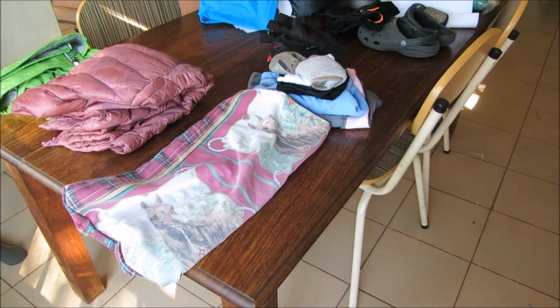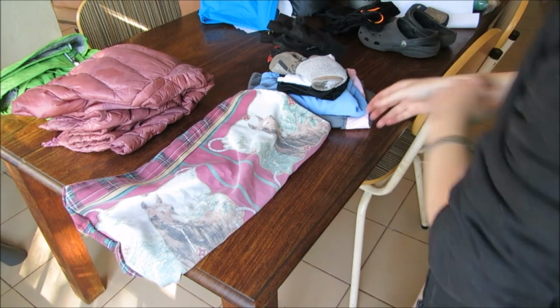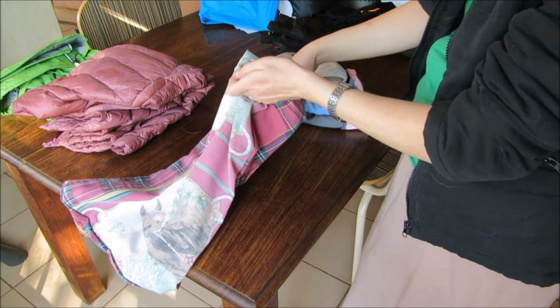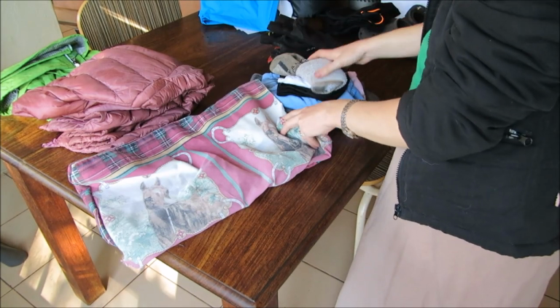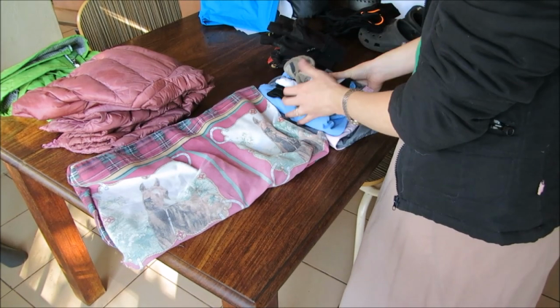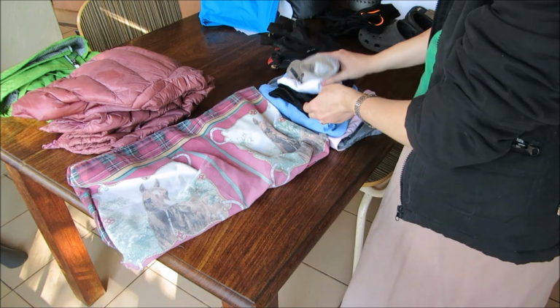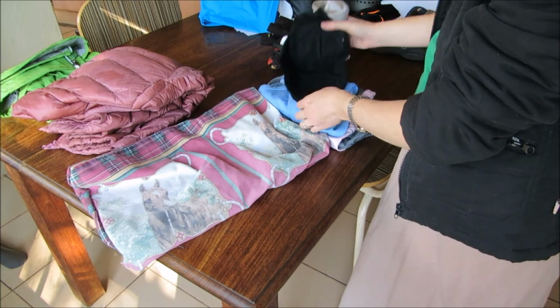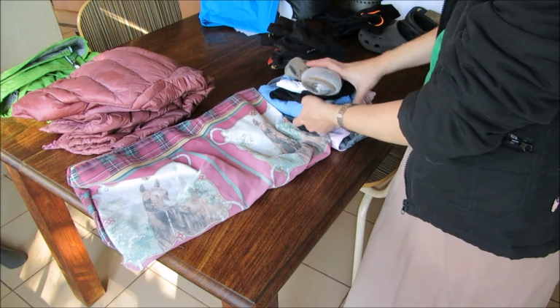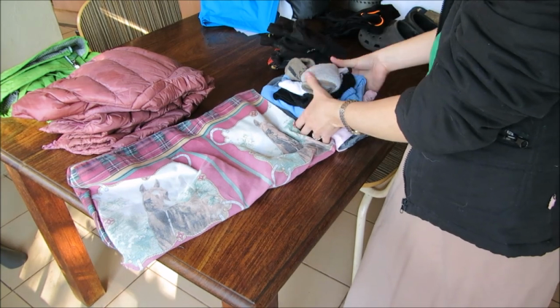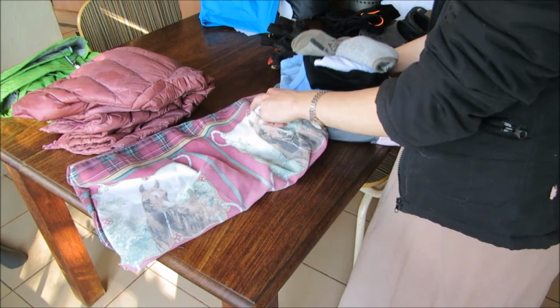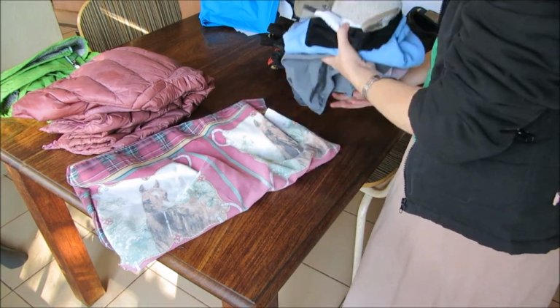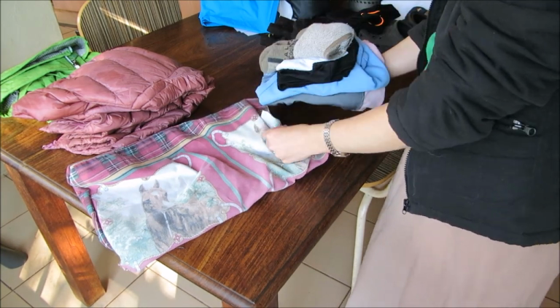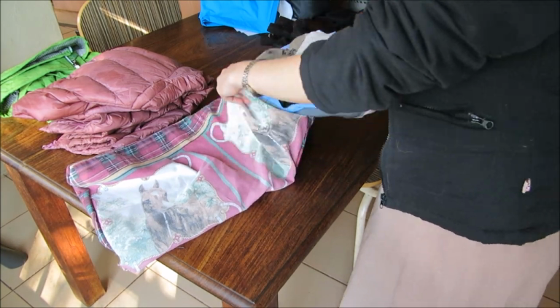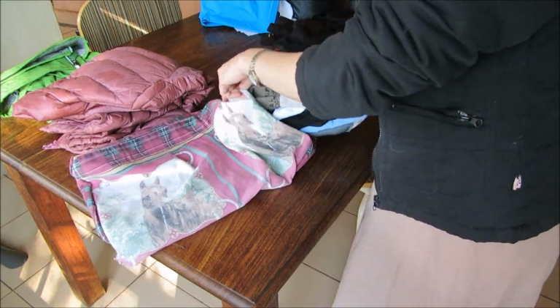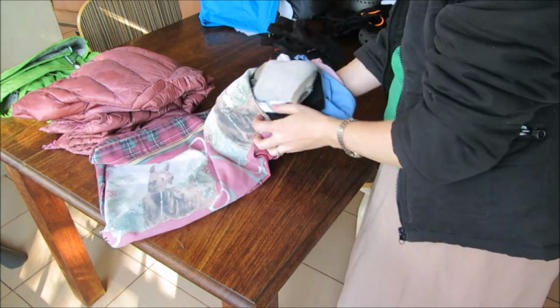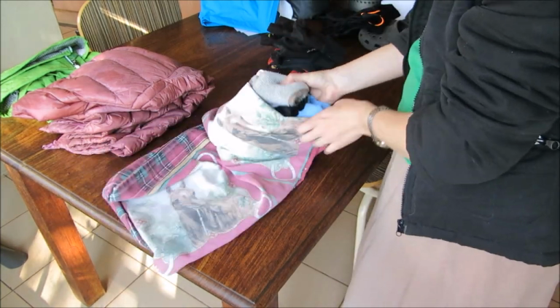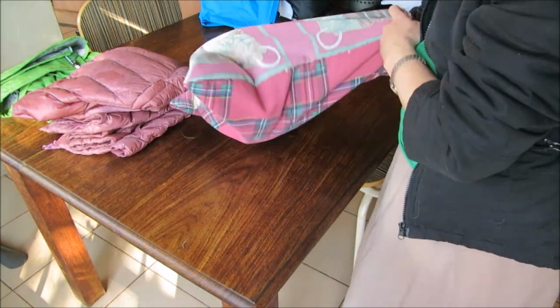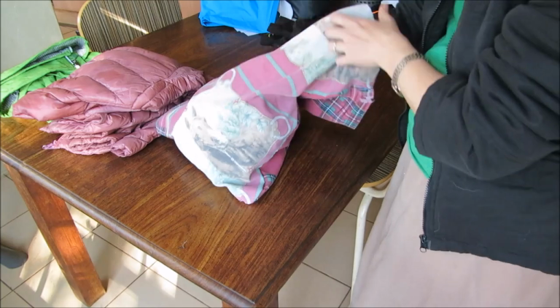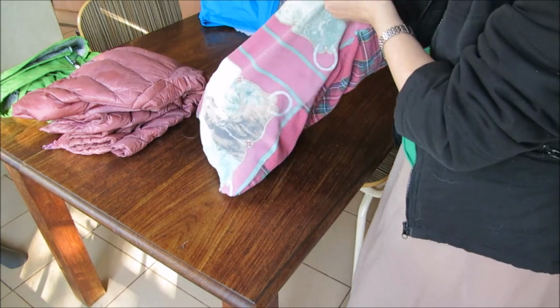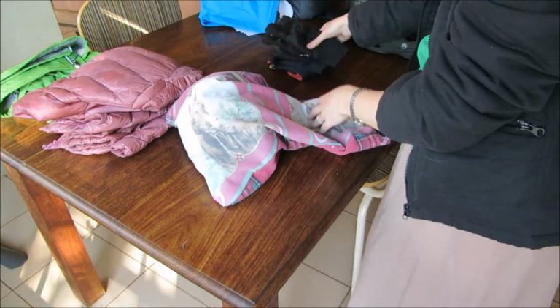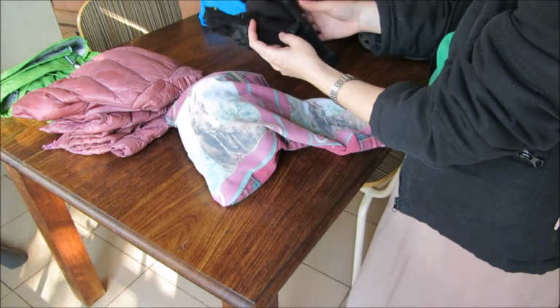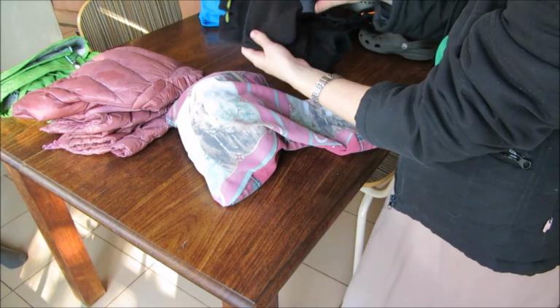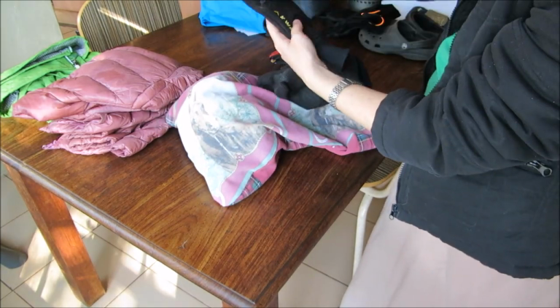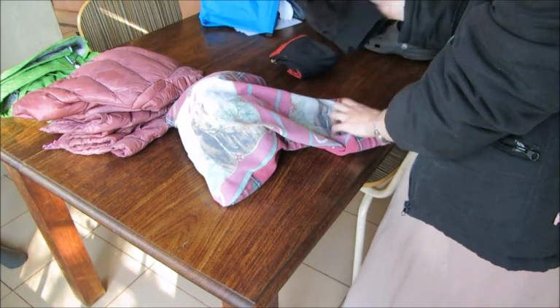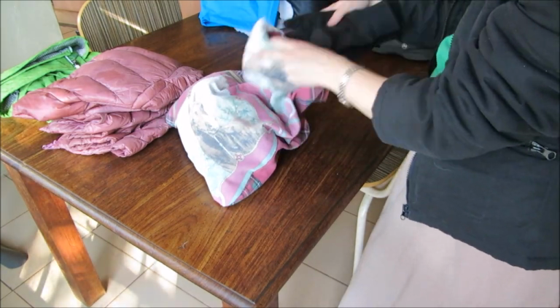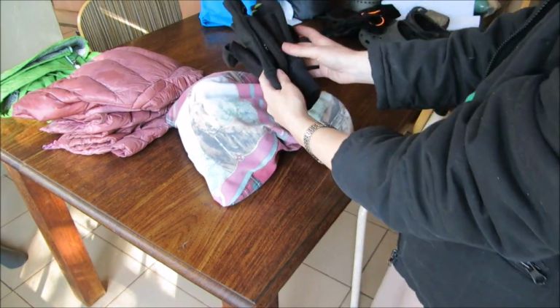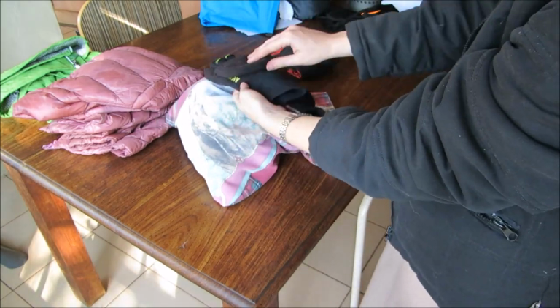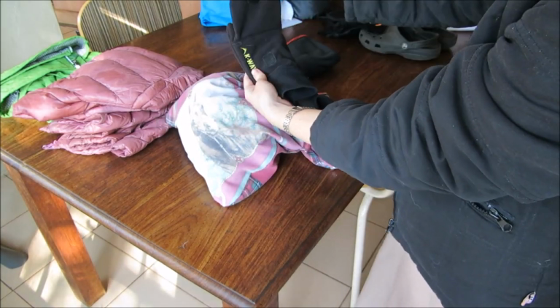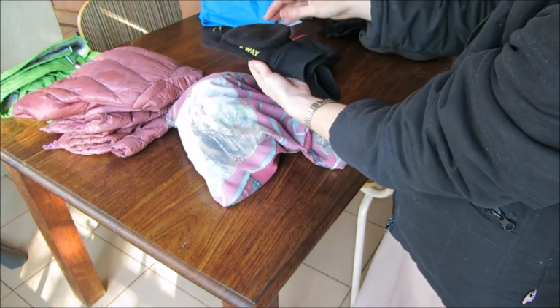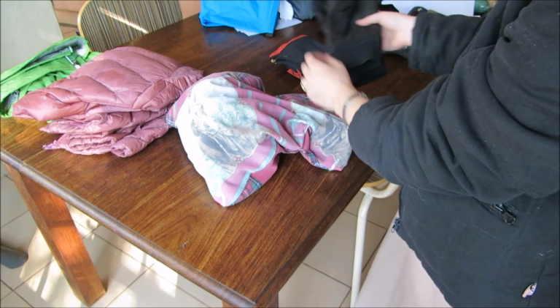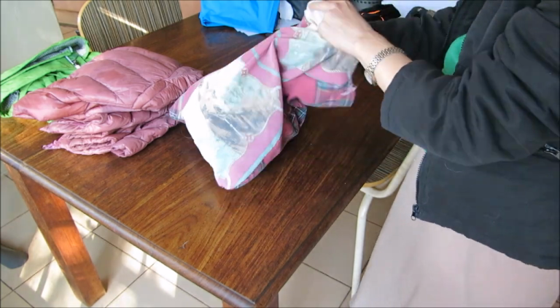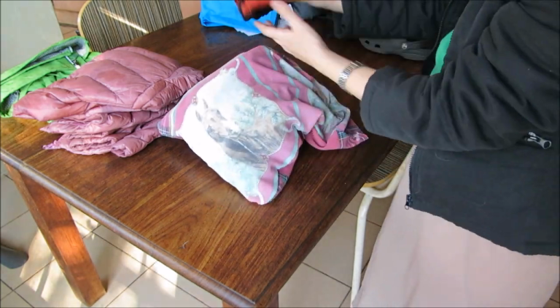The minimal extra clothing that I took with me worked out quite well — I was able to wash one set and allow it to dry while wearing the other. The gloves and the beanie-slash-balaclava were totally unnecessary and I wouldn't take them again.